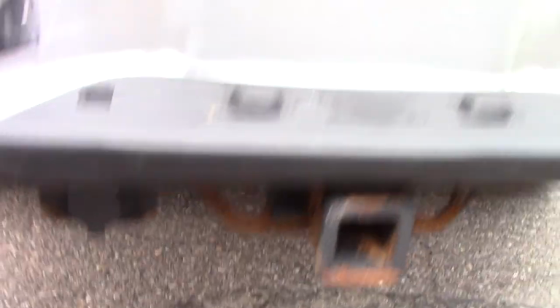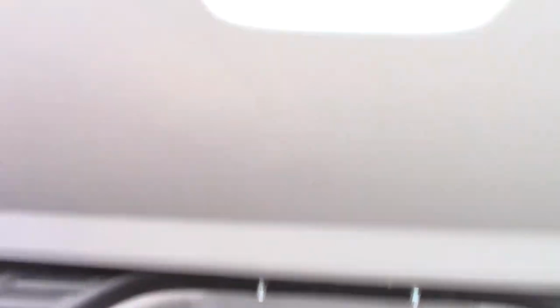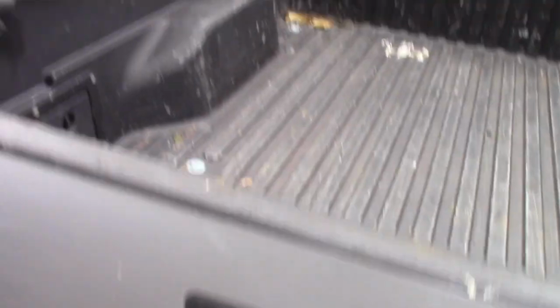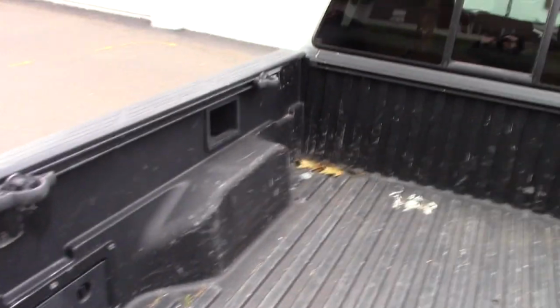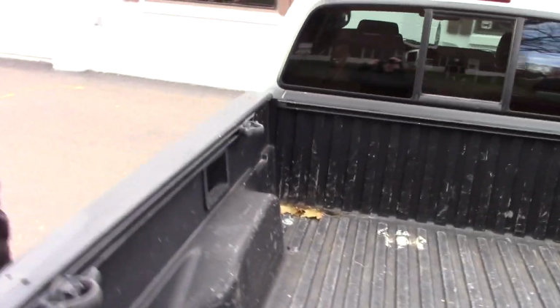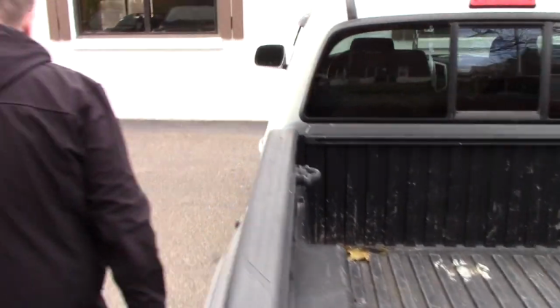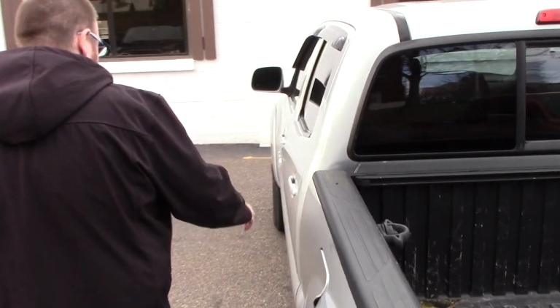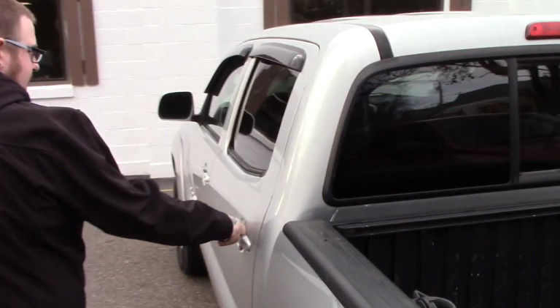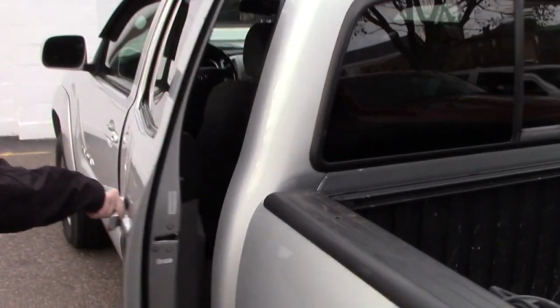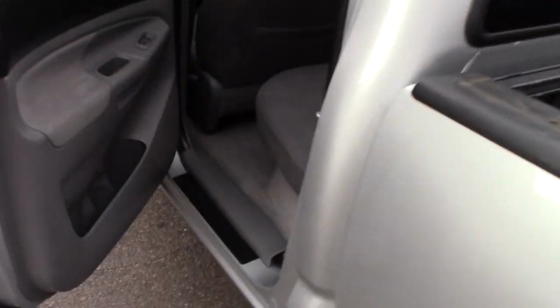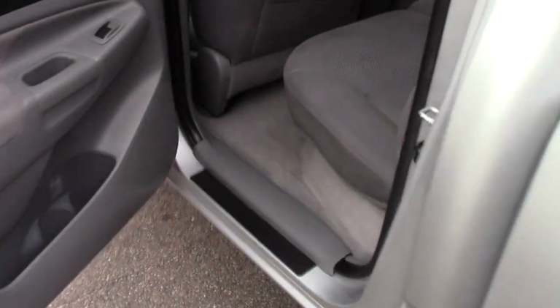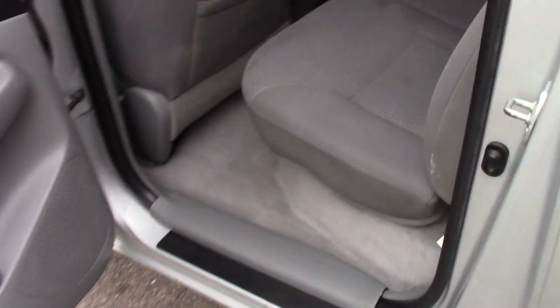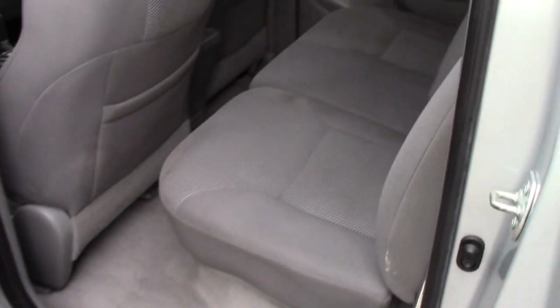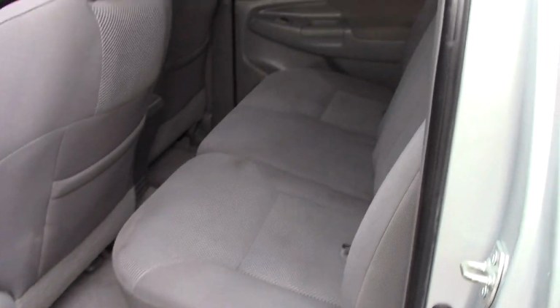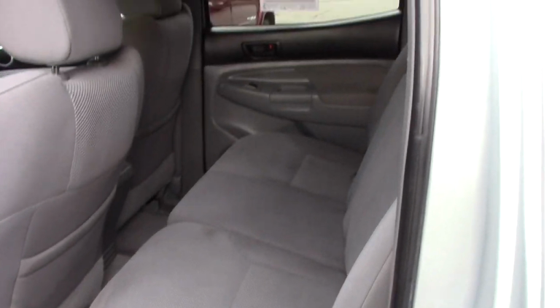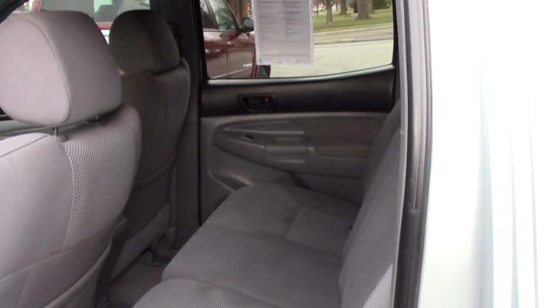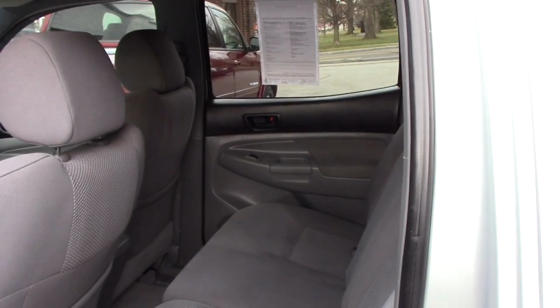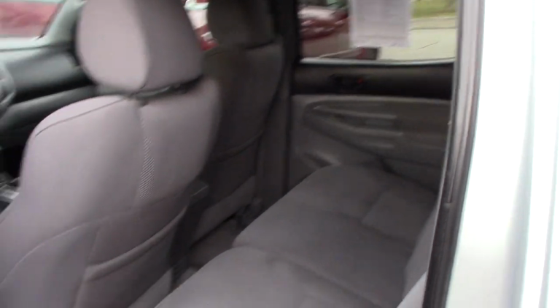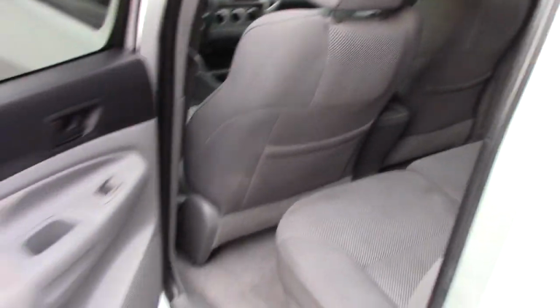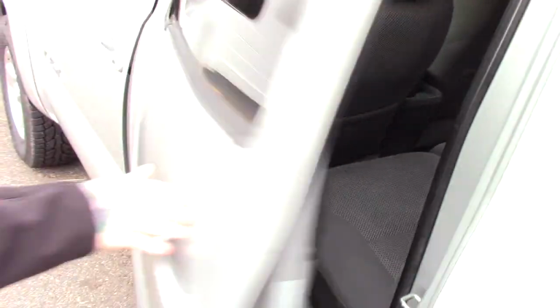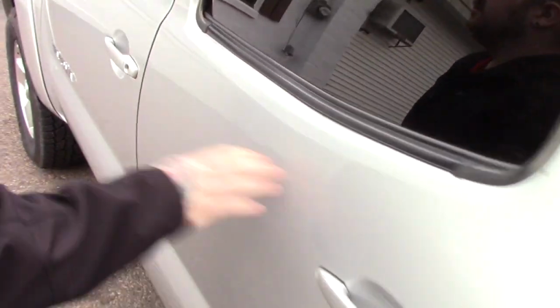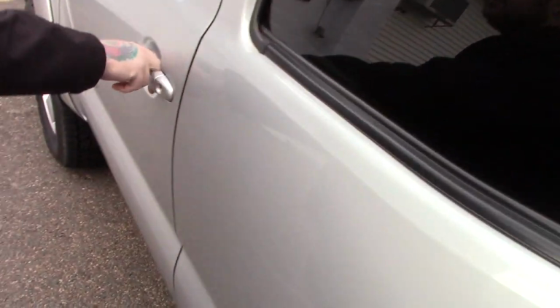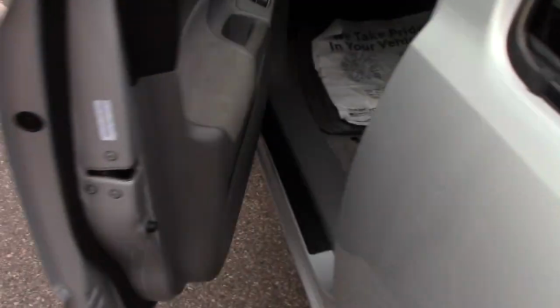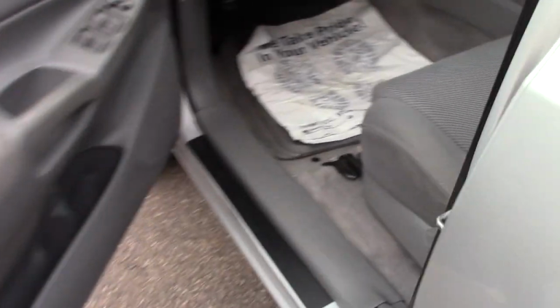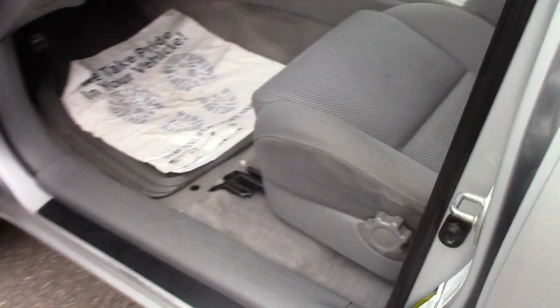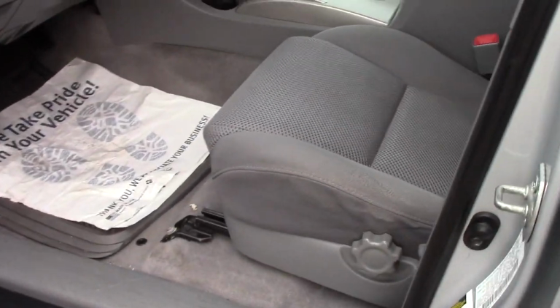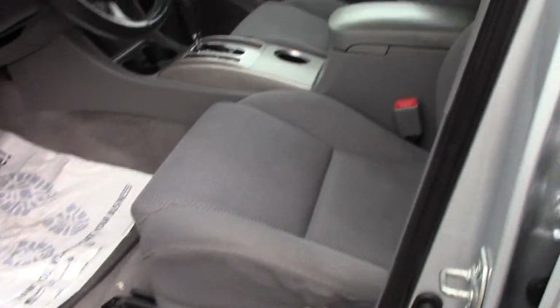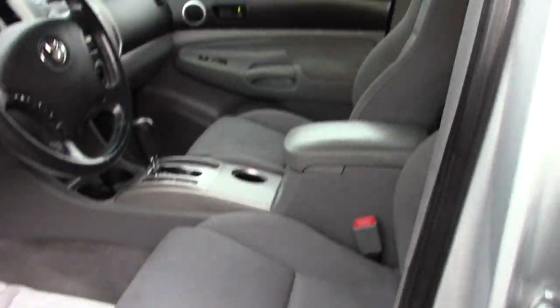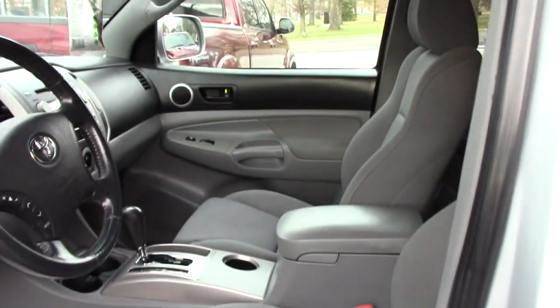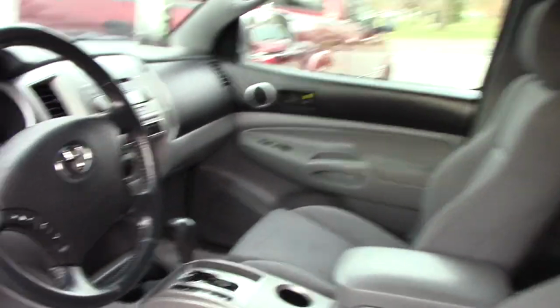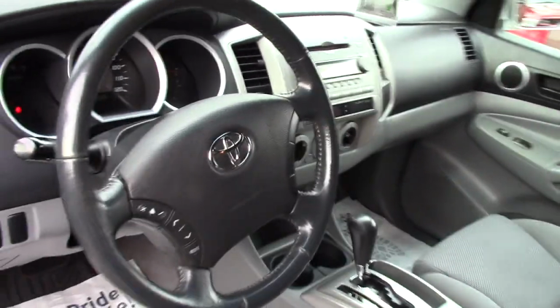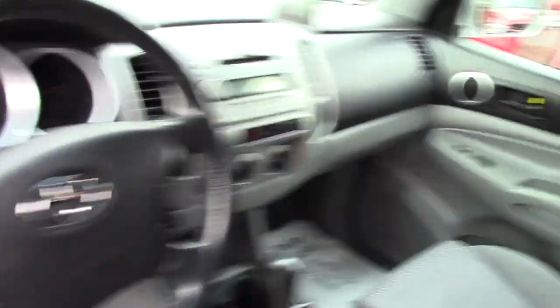I'm bringing it up to show you the interior of the vehicle. As I said, this is the double cab model so you've got plenty of space for passengers. You've got grey cloth interior. Take a look up front here — it's got manual seating, you've got power windows, power locks, and power mirrors.